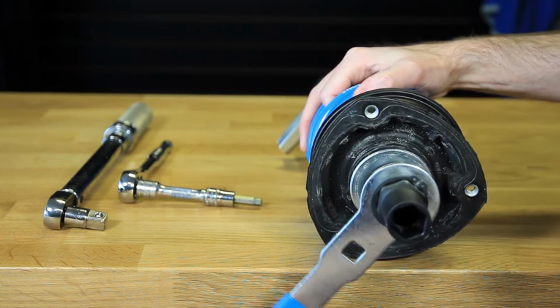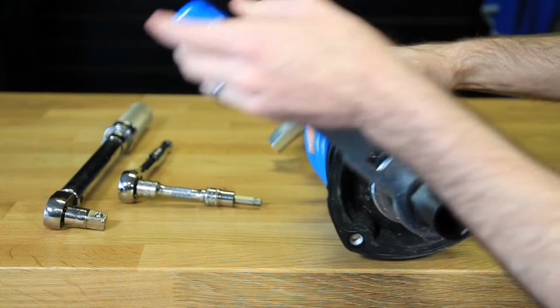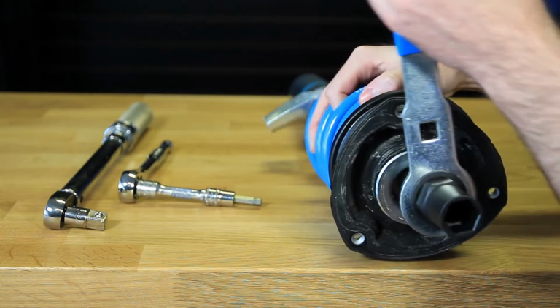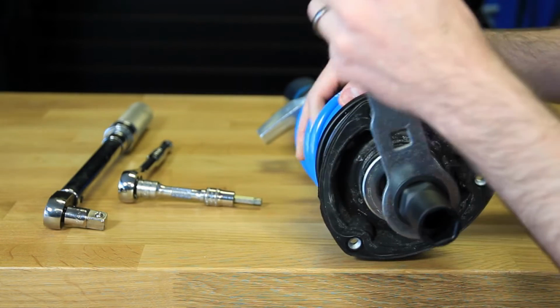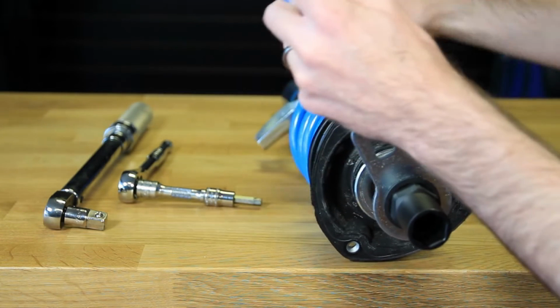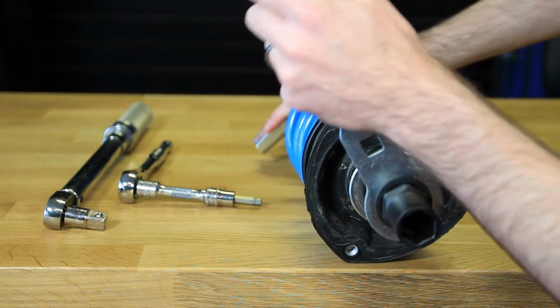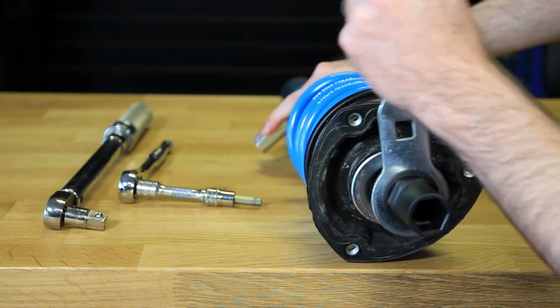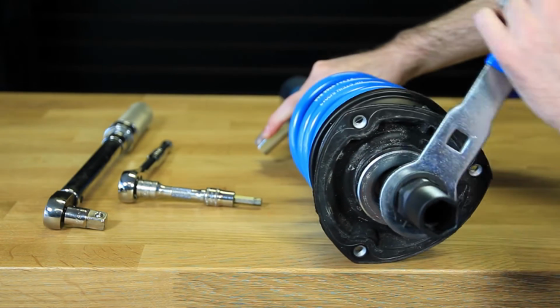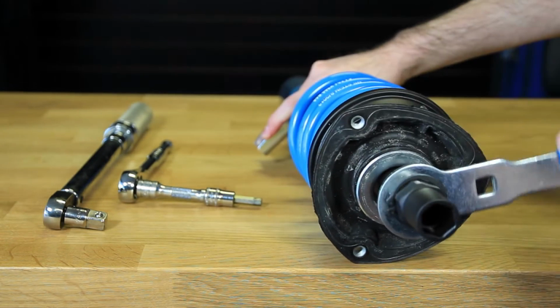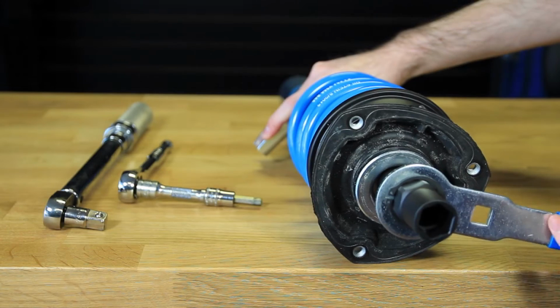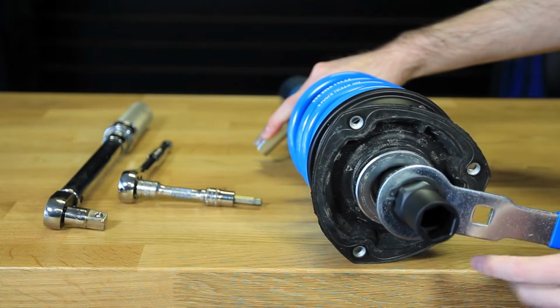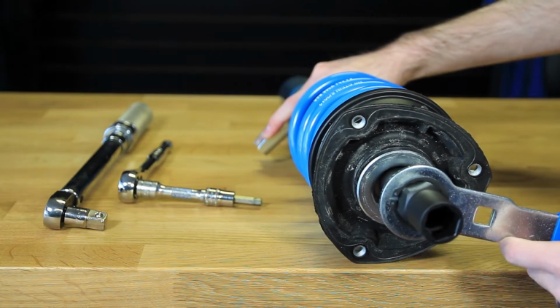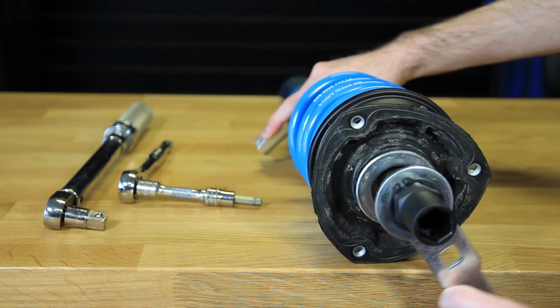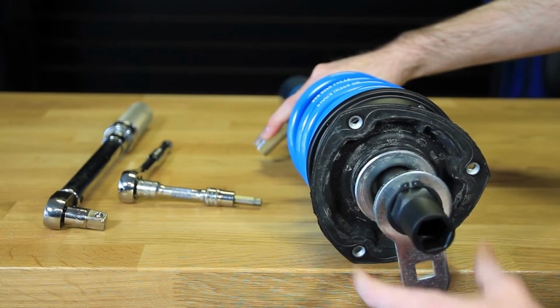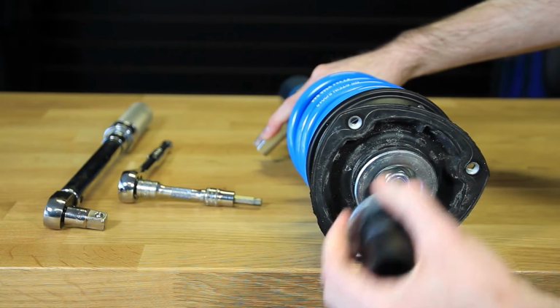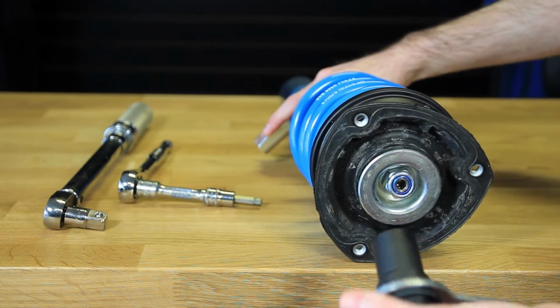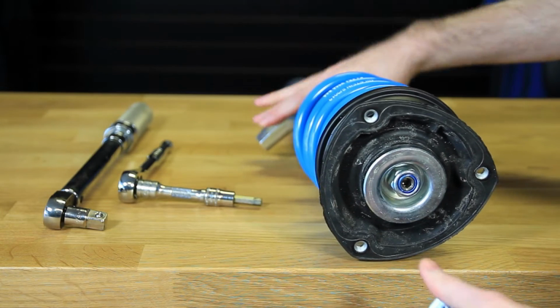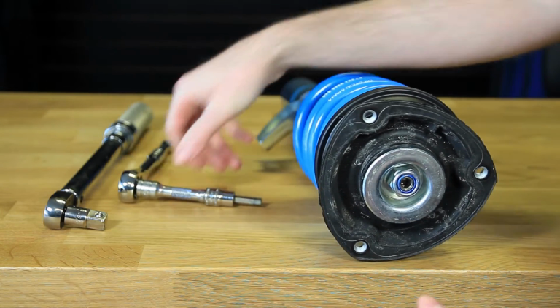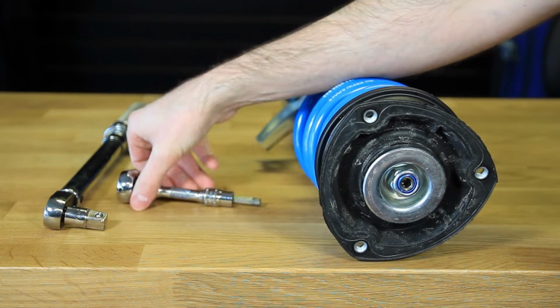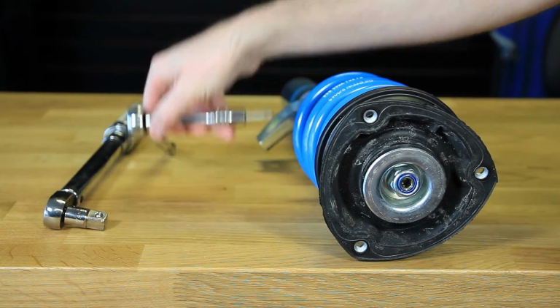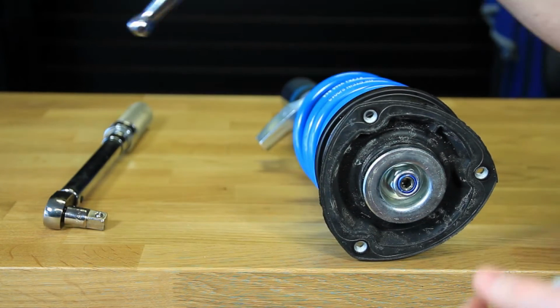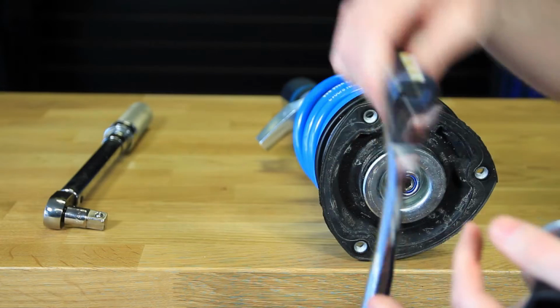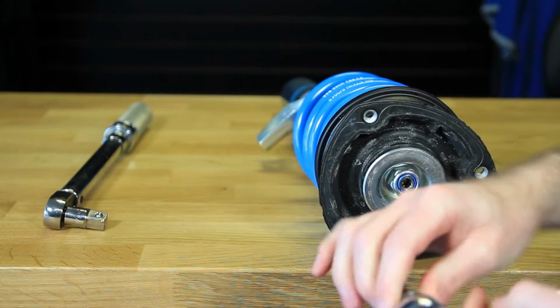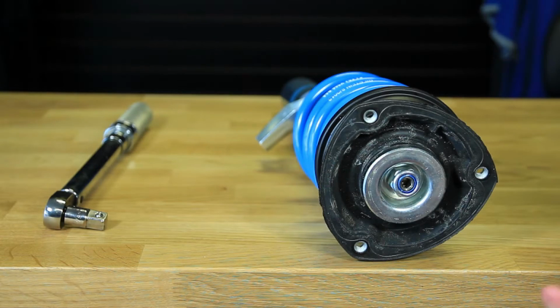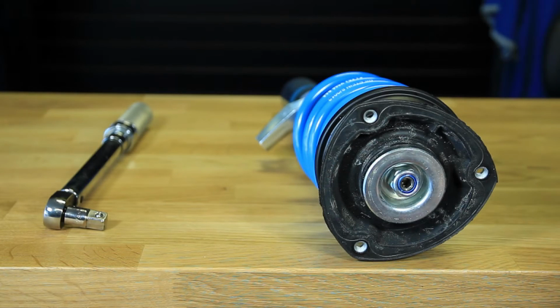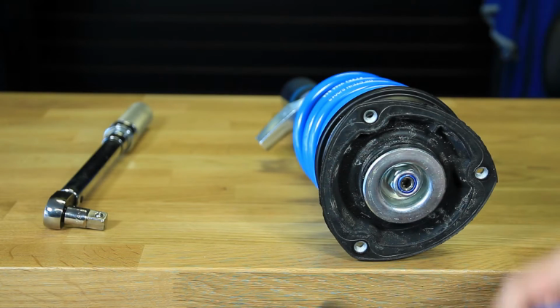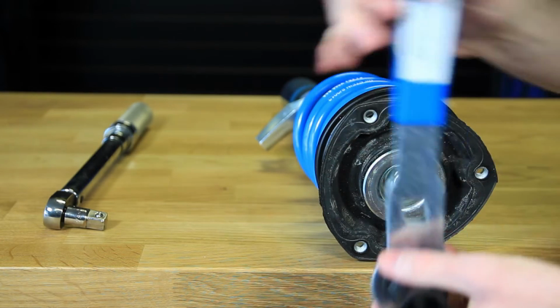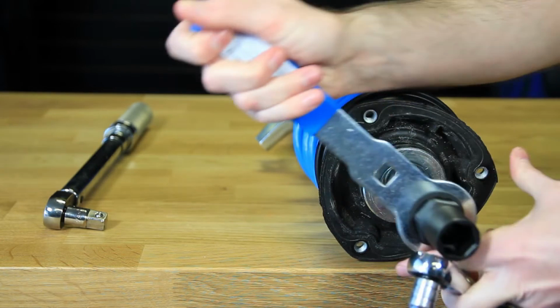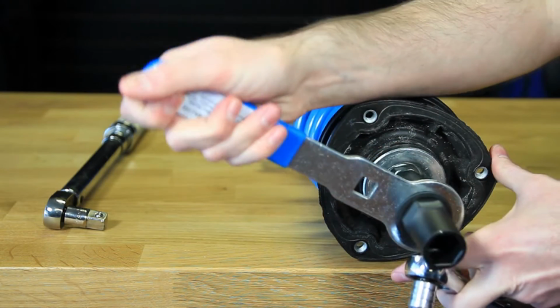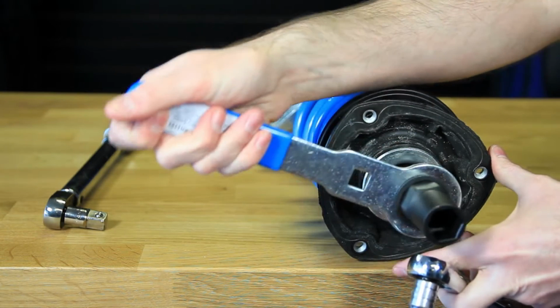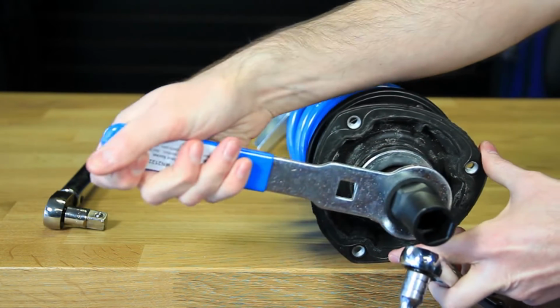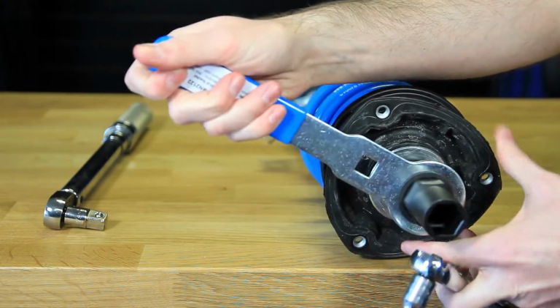Basically we're just going to spin this until the body of the shock starts to move. Once that starts to move we know we need to get our 7mm Allen on there and get this in place.